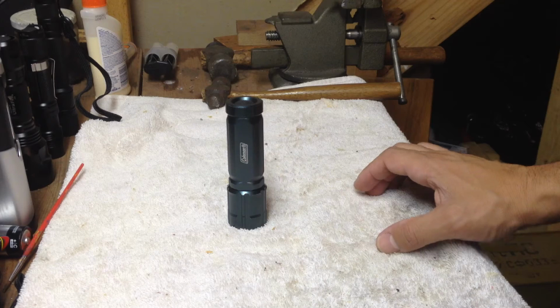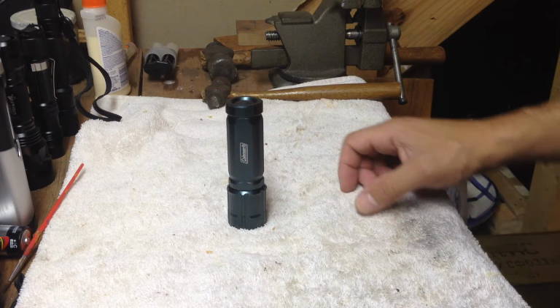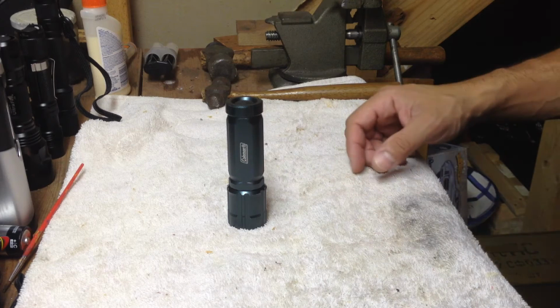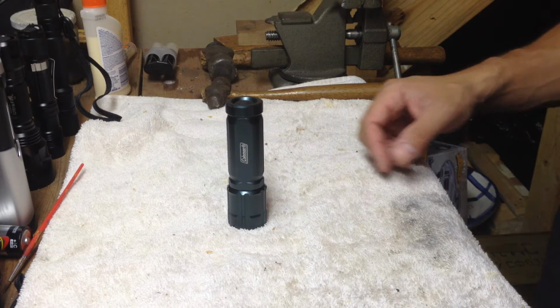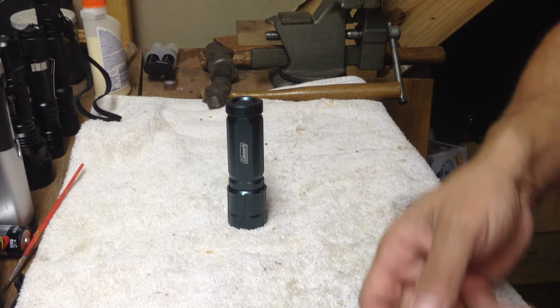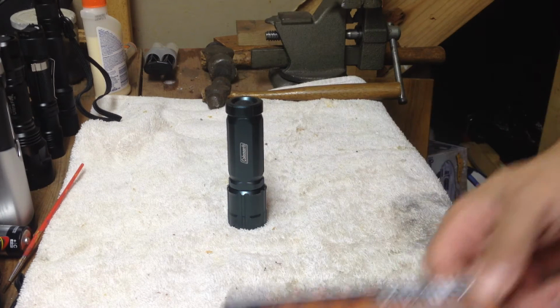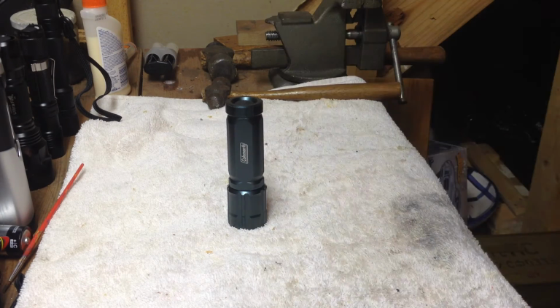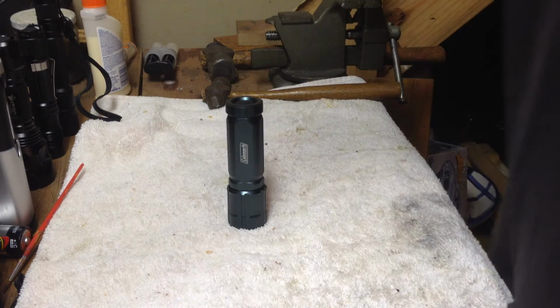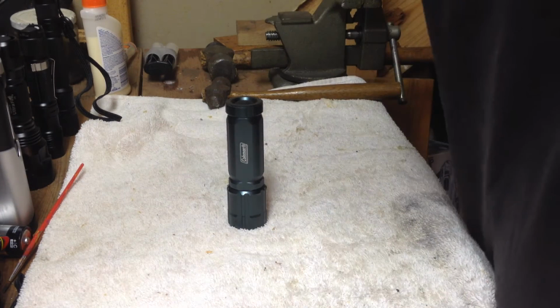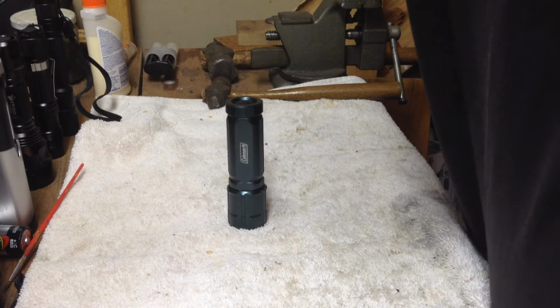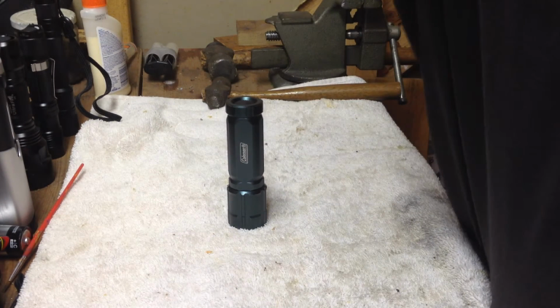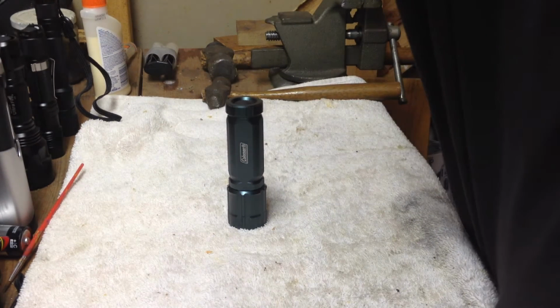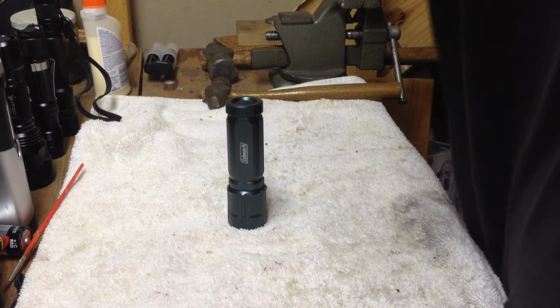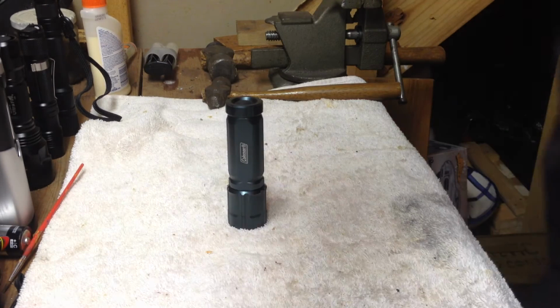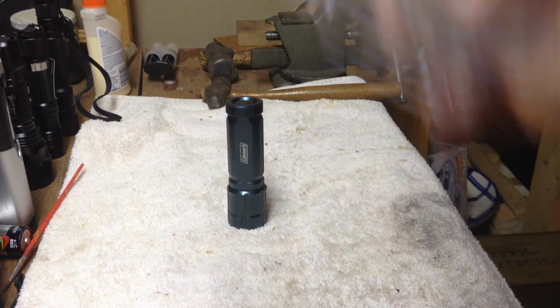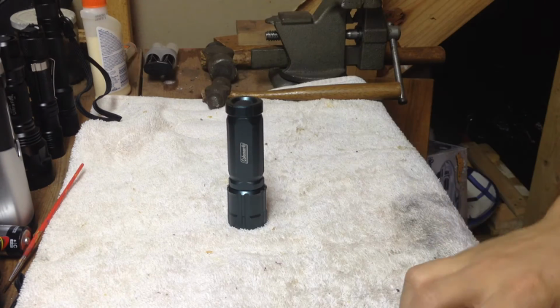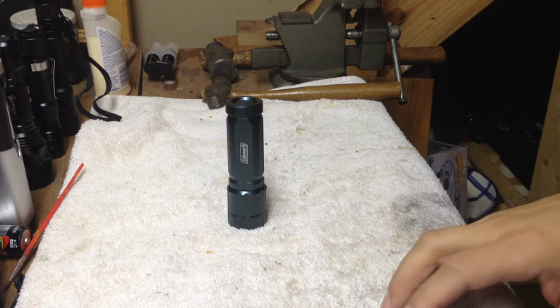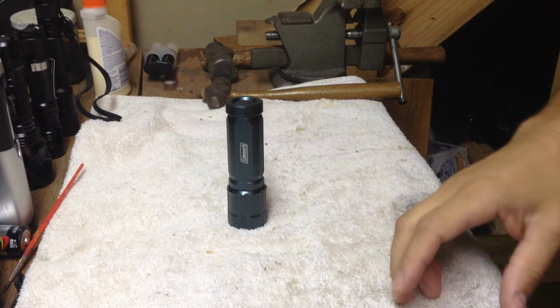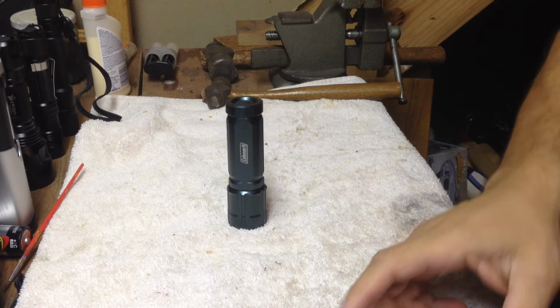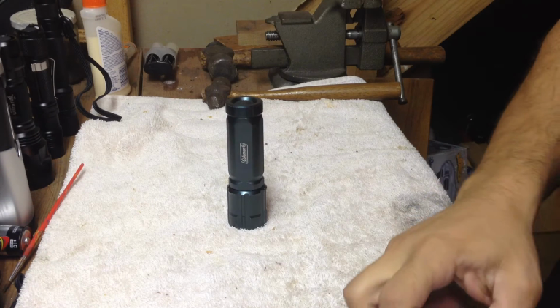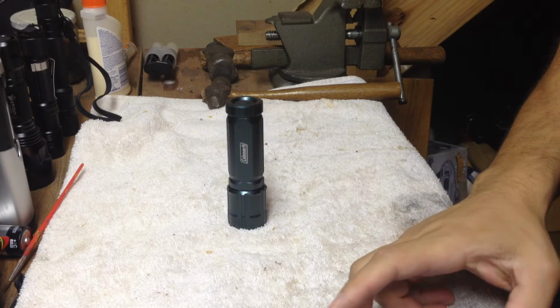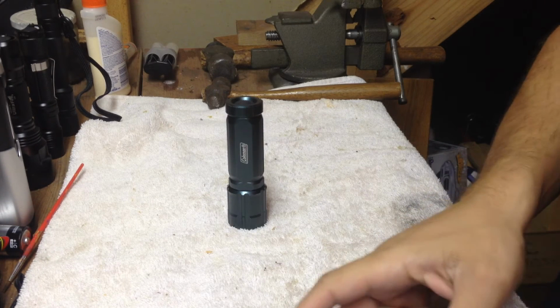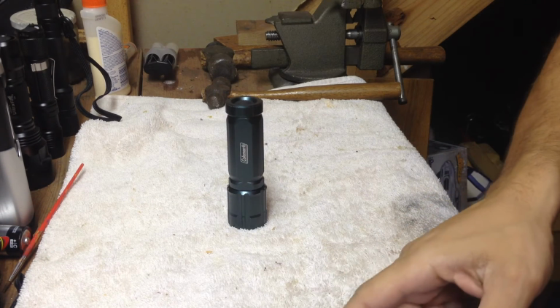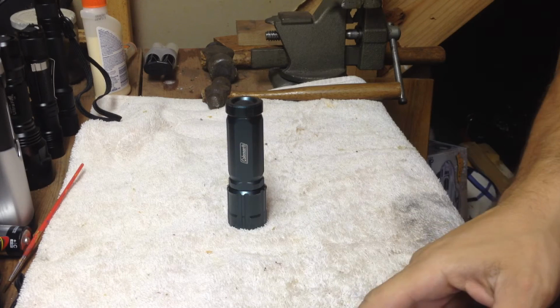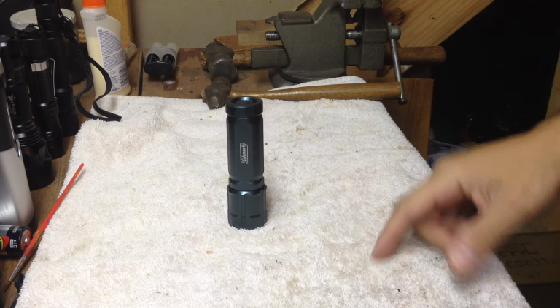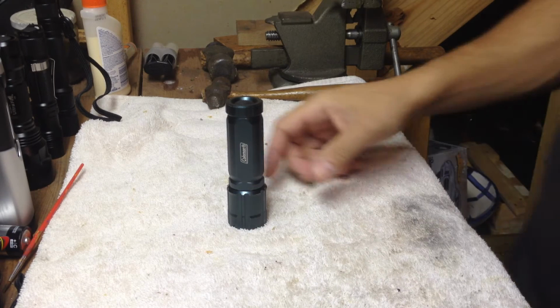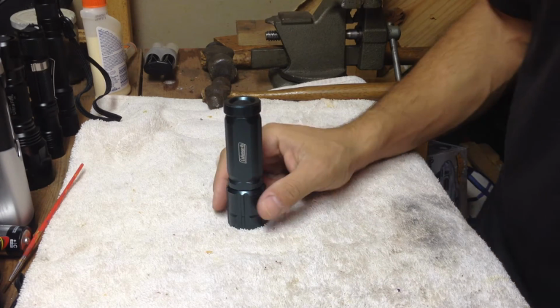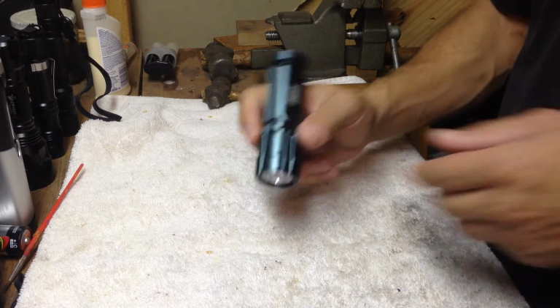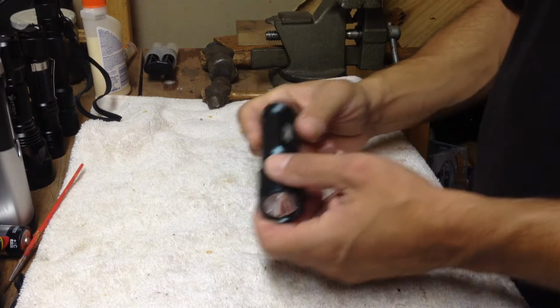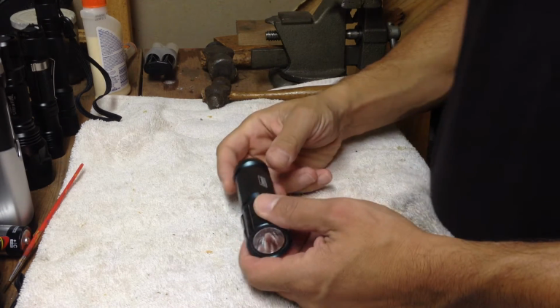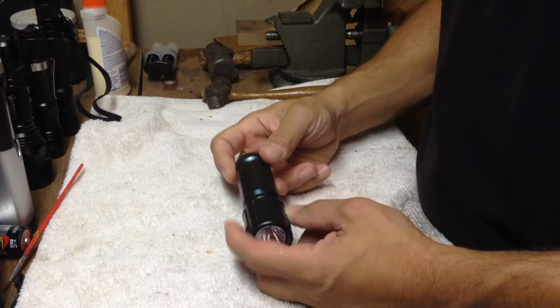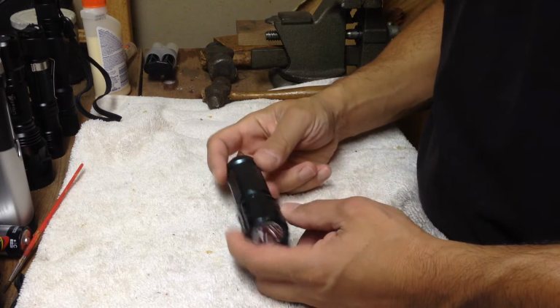Hey guys, Mpet 2. How are ya? Another flashlight review. I've been doing a lot of flashlight reviews — I don't know why, probably because I've been buying a lot of them. Just been on the flashlight kick lately, I guess.